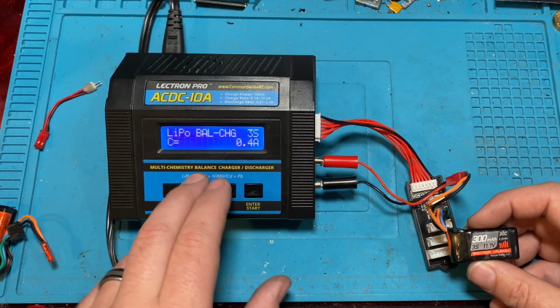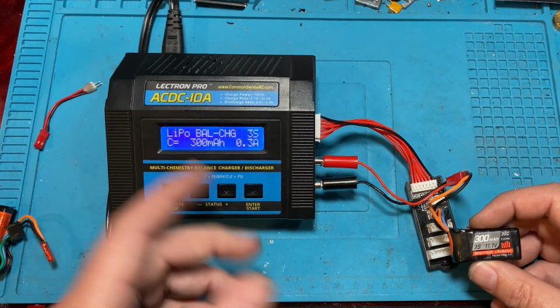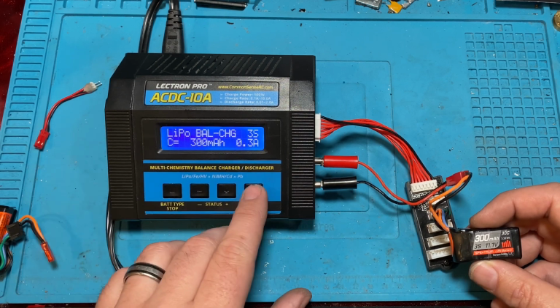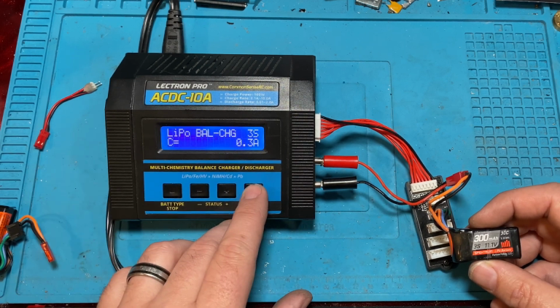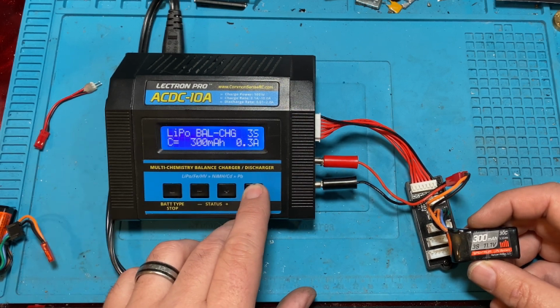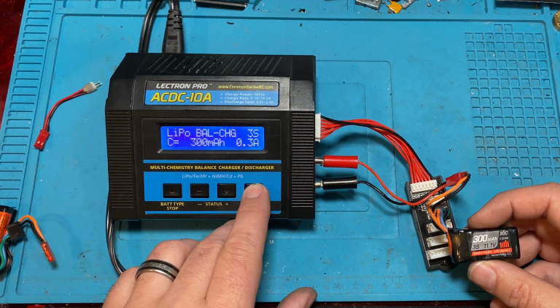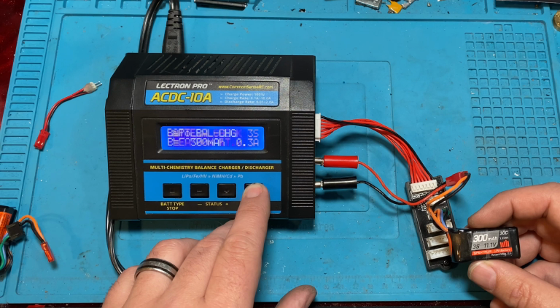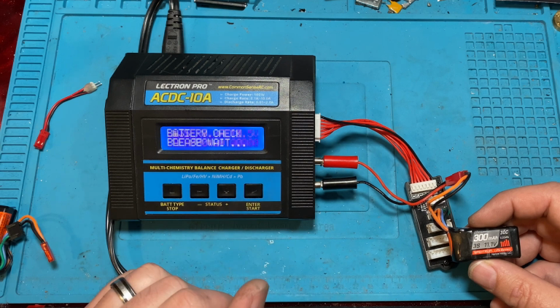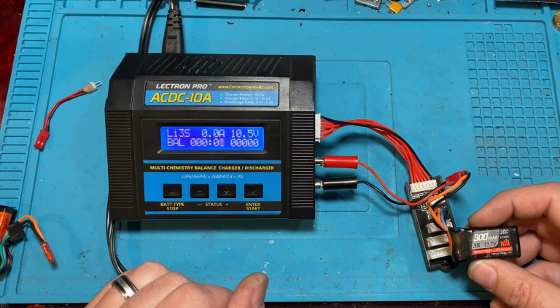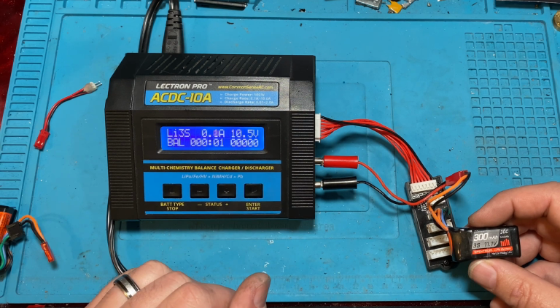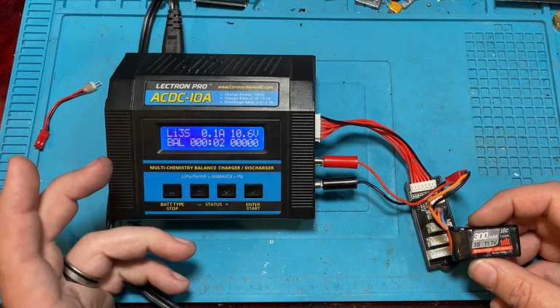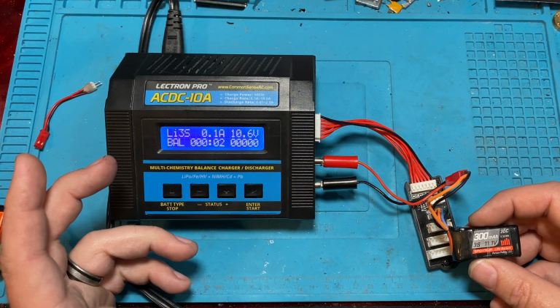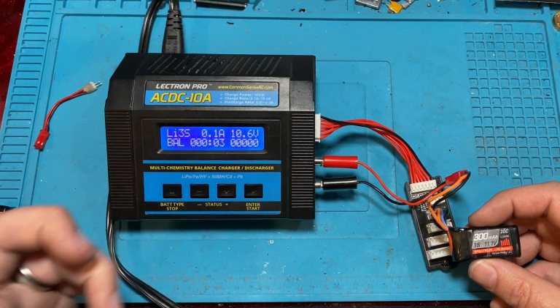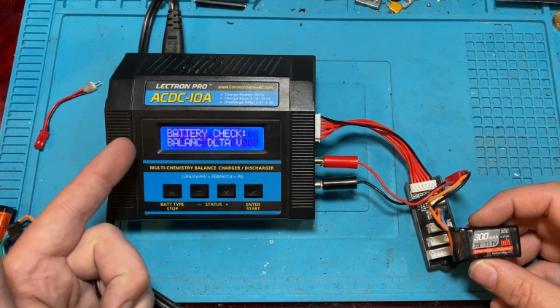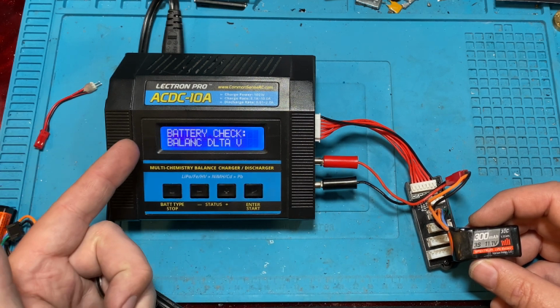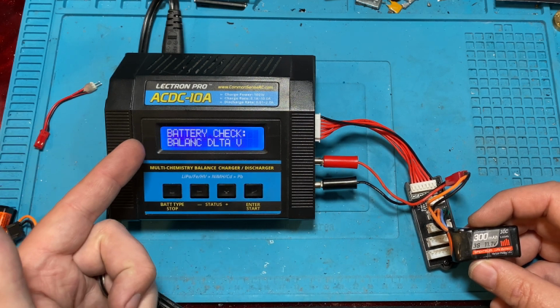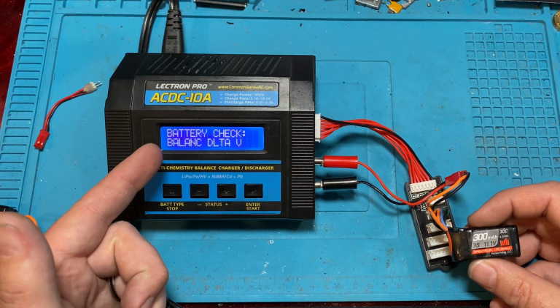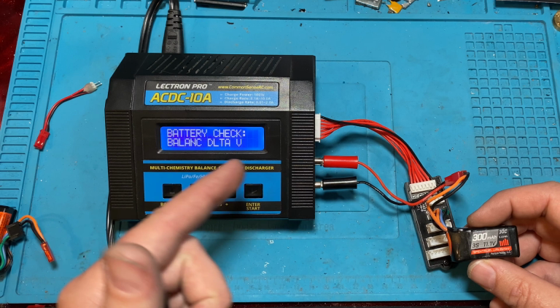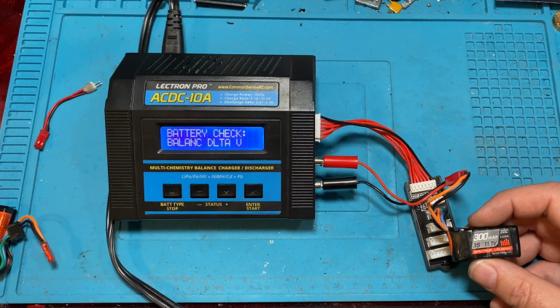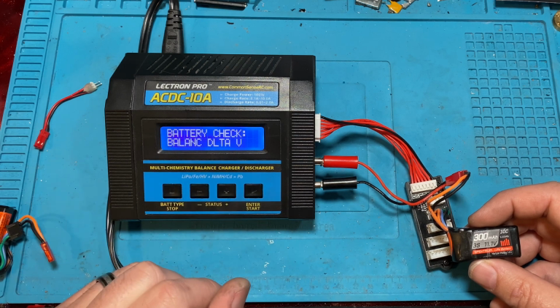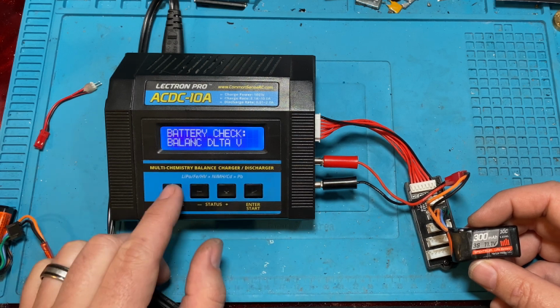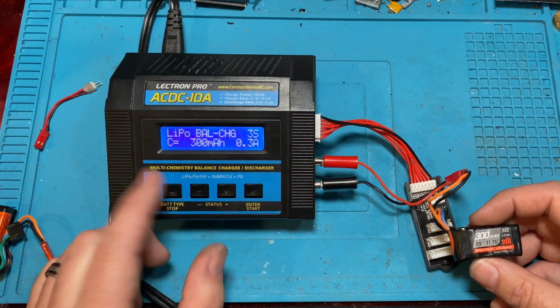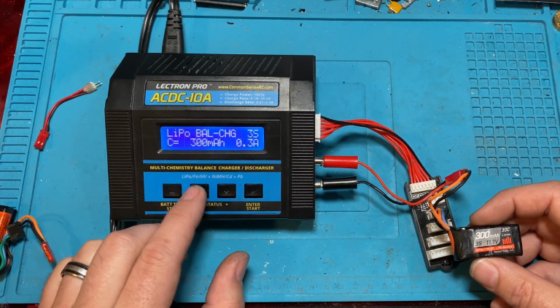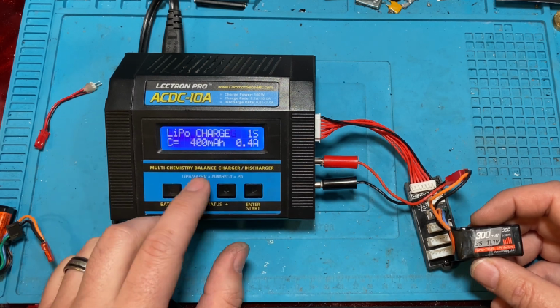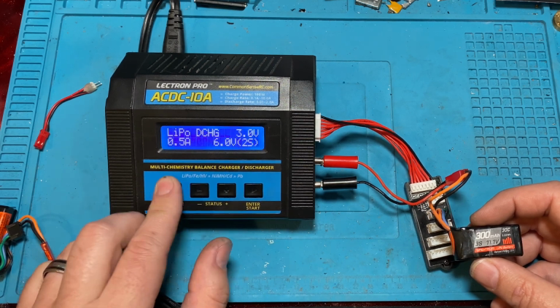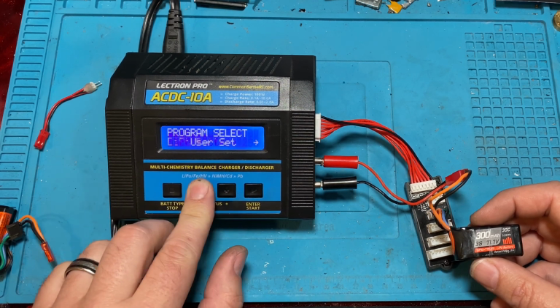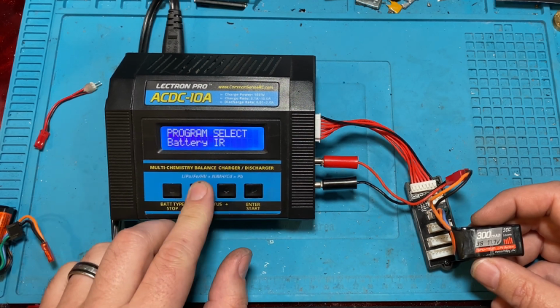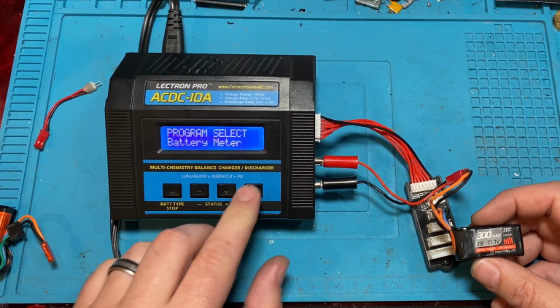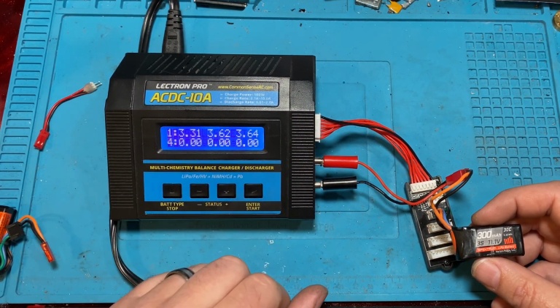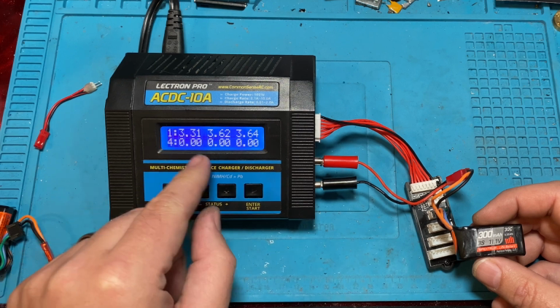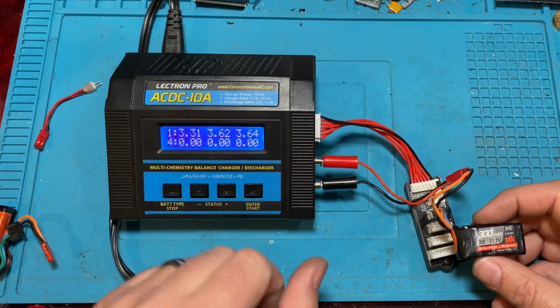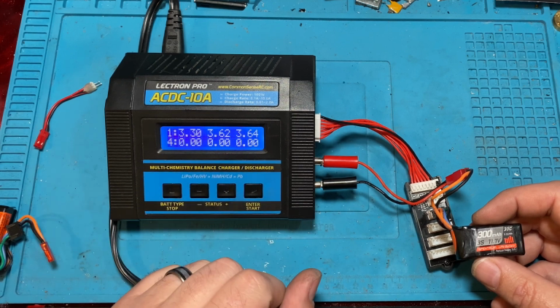This is technically what you should charge it at. It looks like it's going to charge and then balance, but the delta V issue — the fact that we're completely out of balance with one of the cells — is what we need to fix.